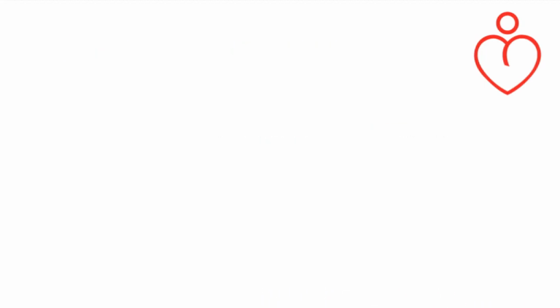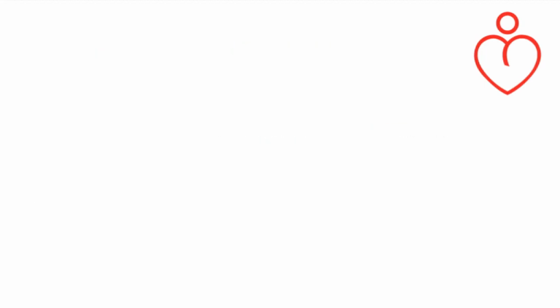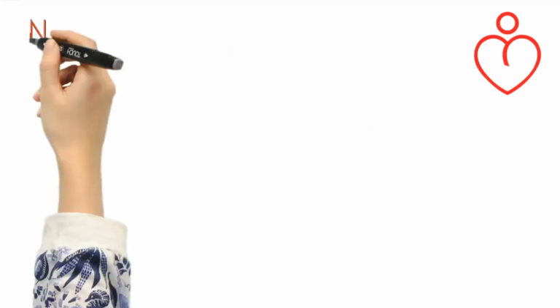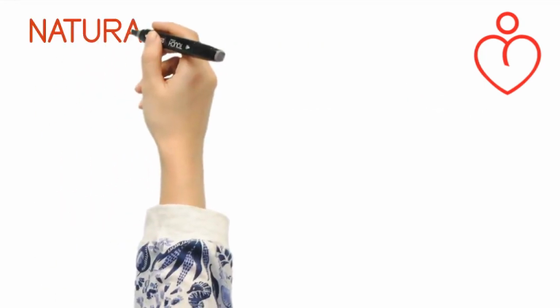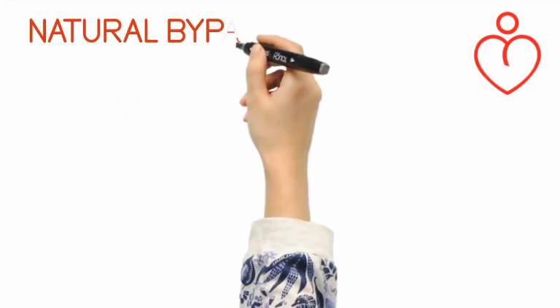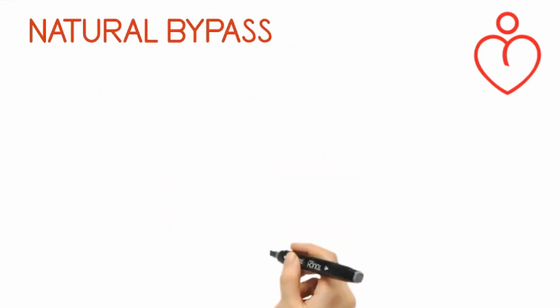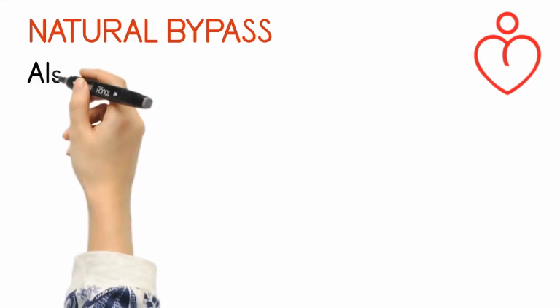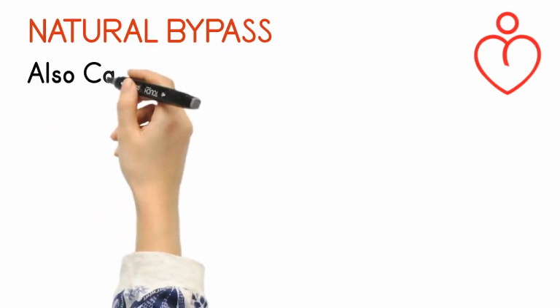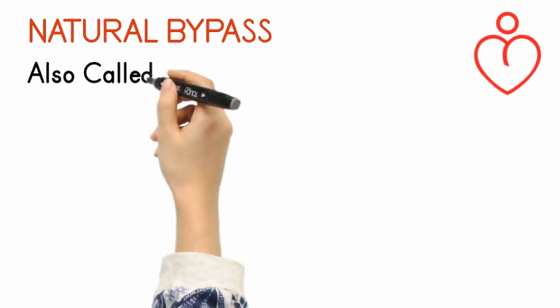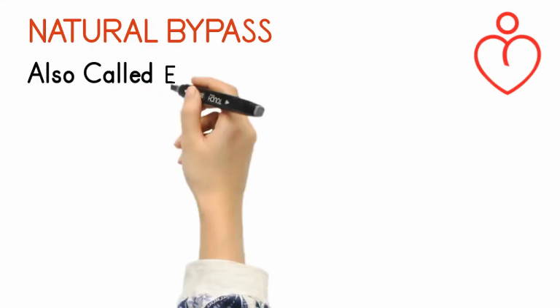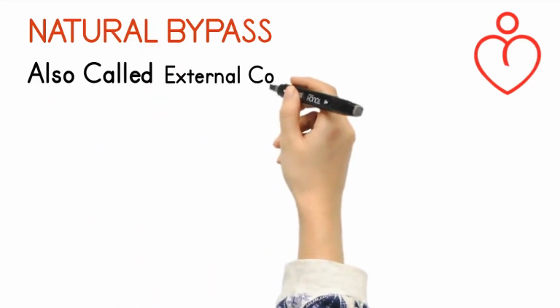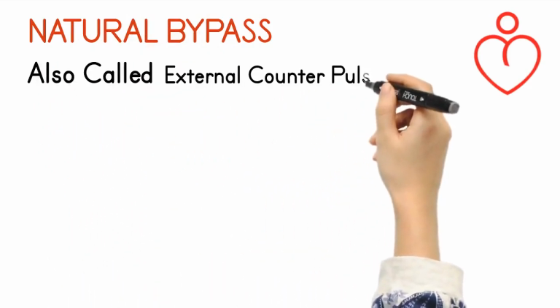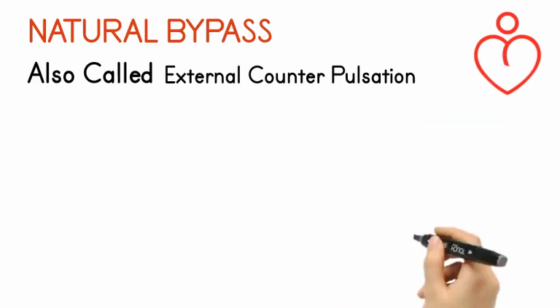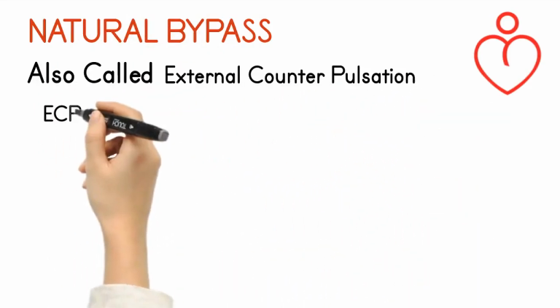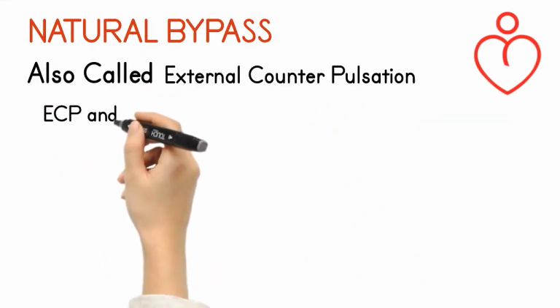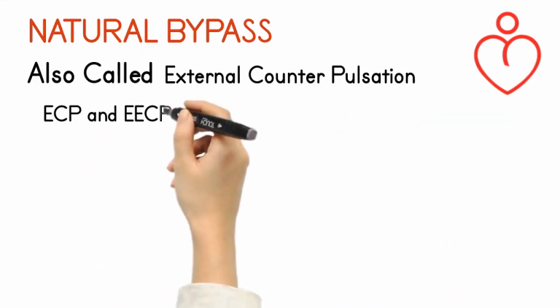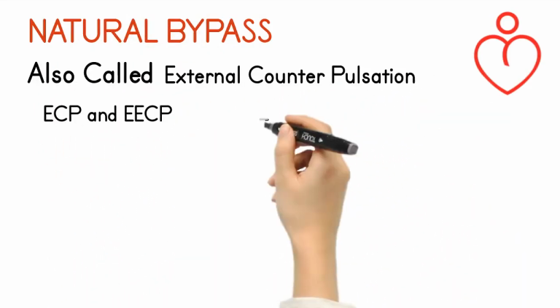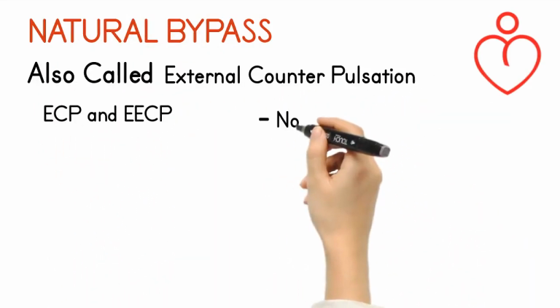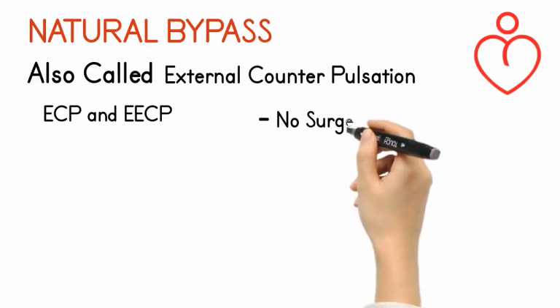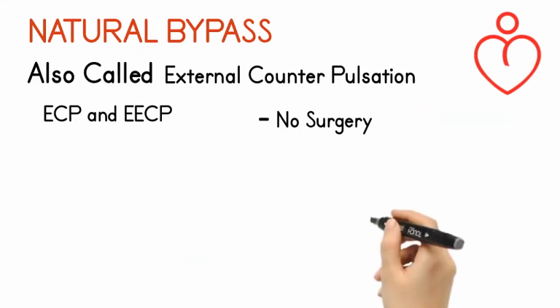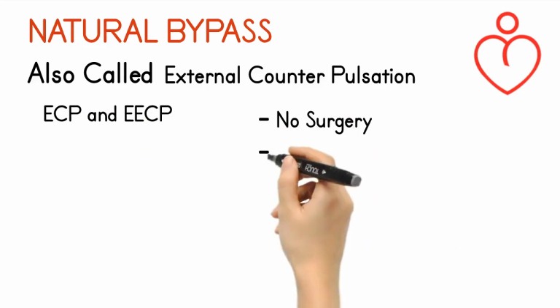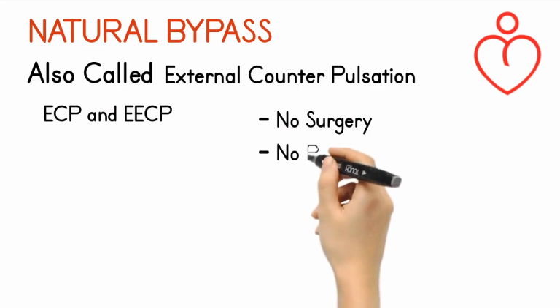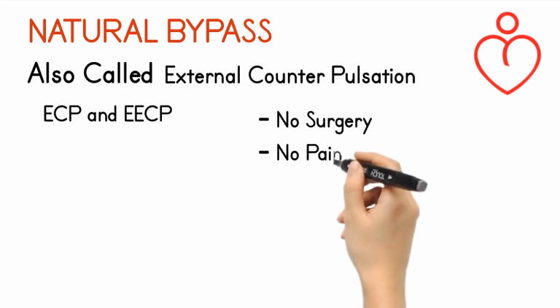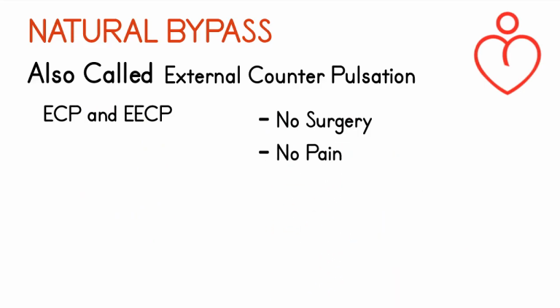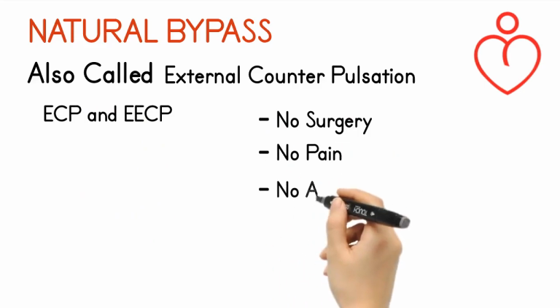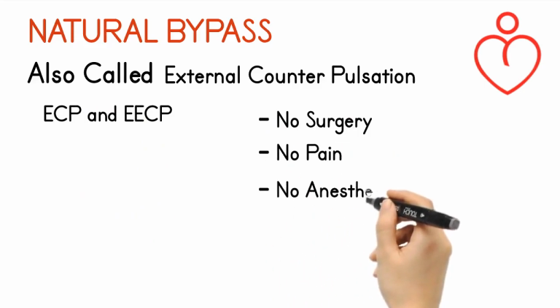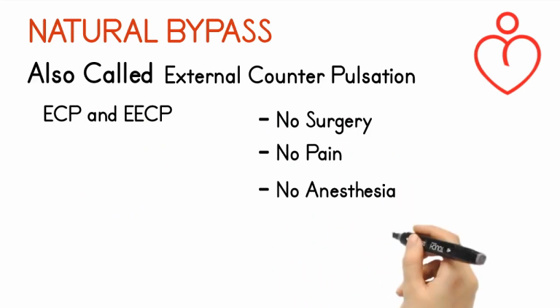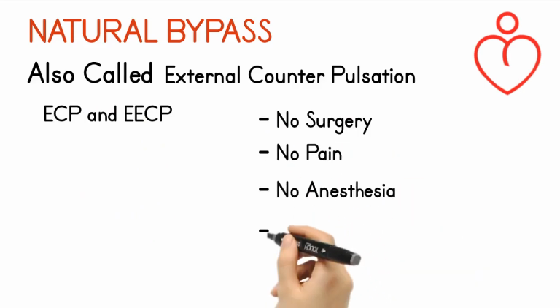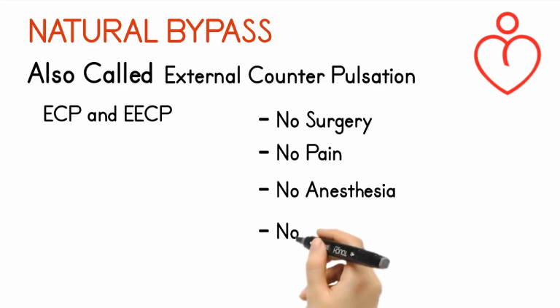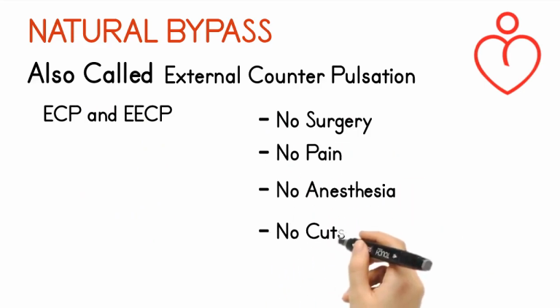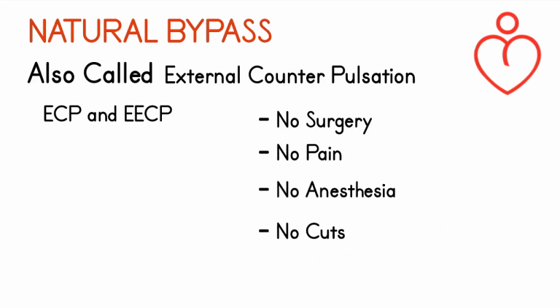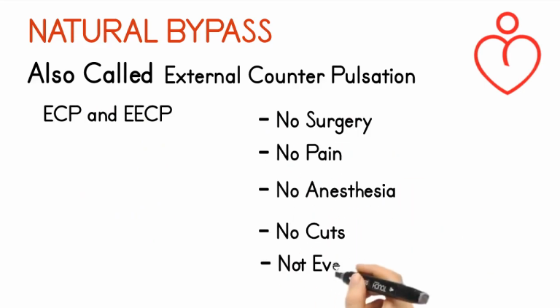Natural bypass, also called External Counterpulsation or ECP — no surgery, no pain, no anesthesia, no cuts, not even a hospital stay.